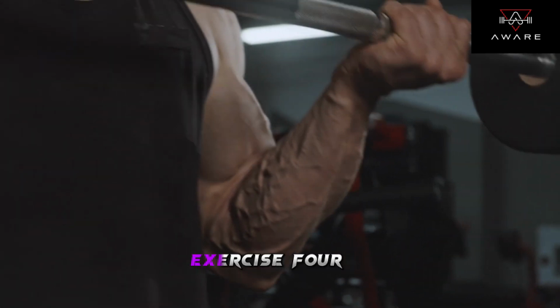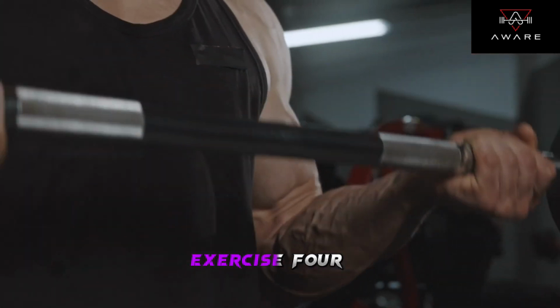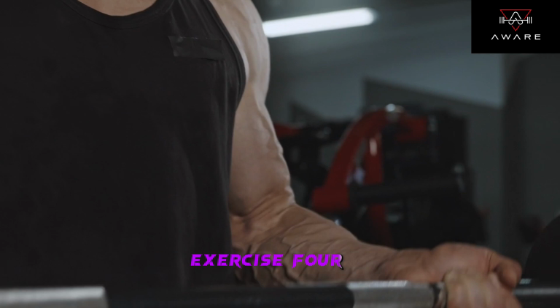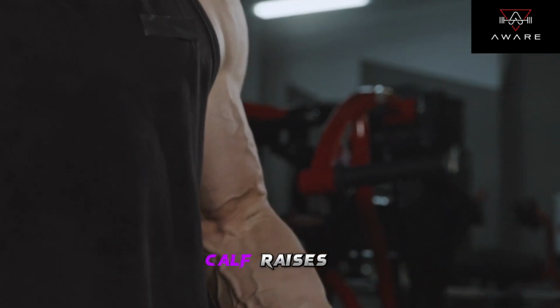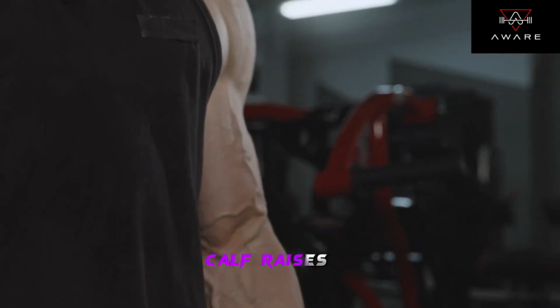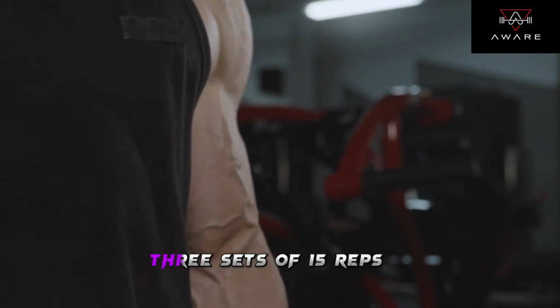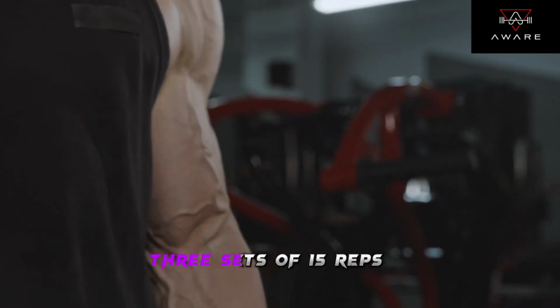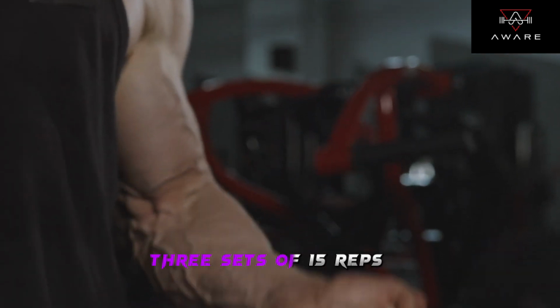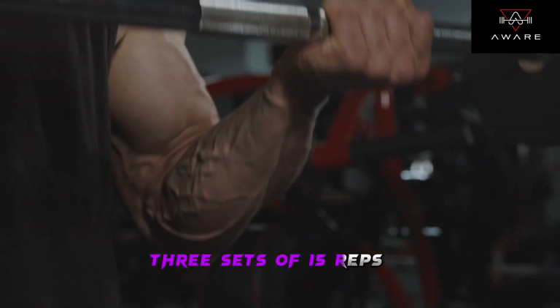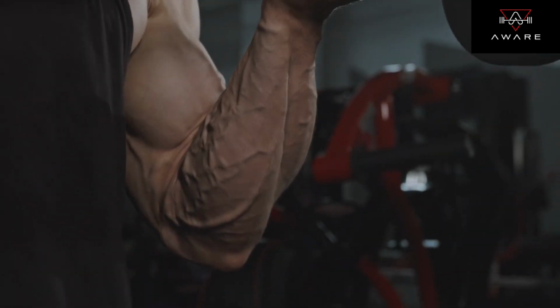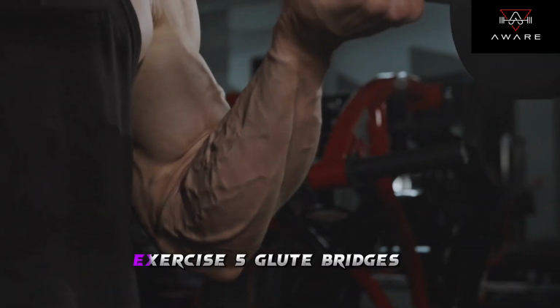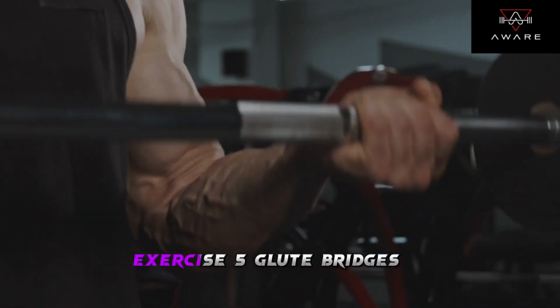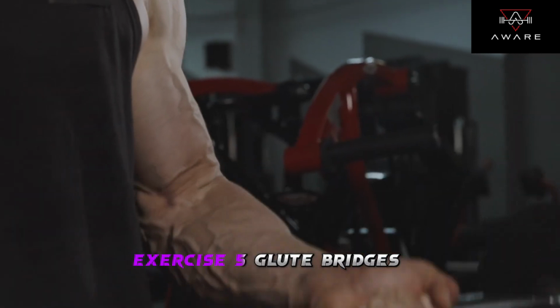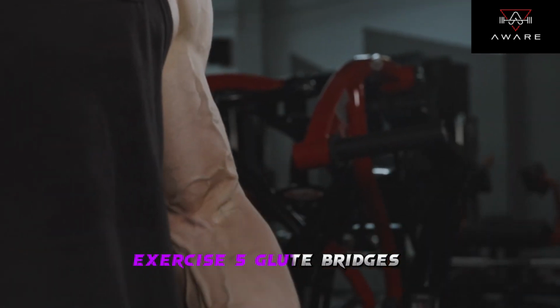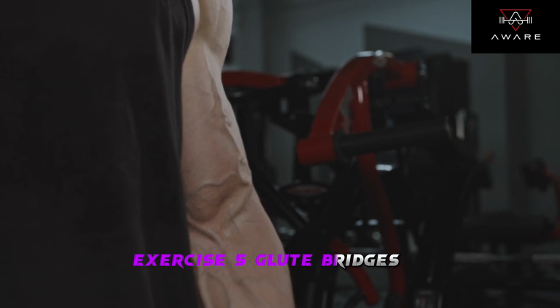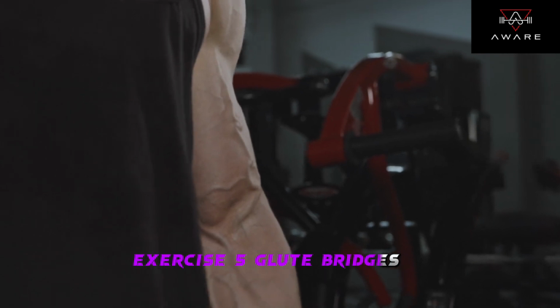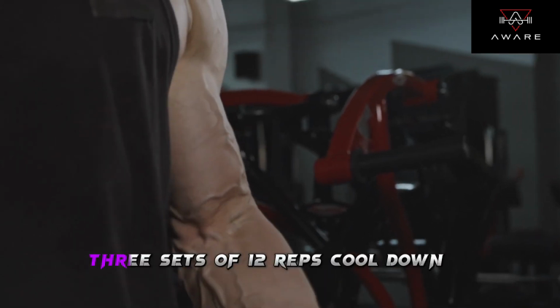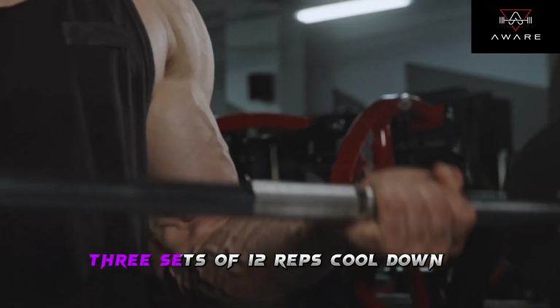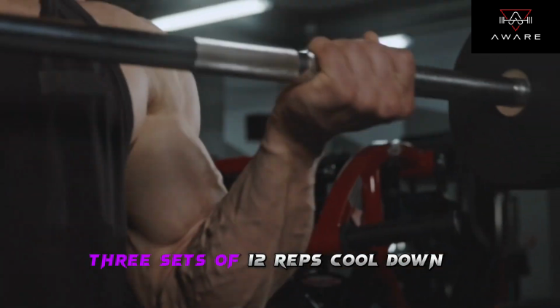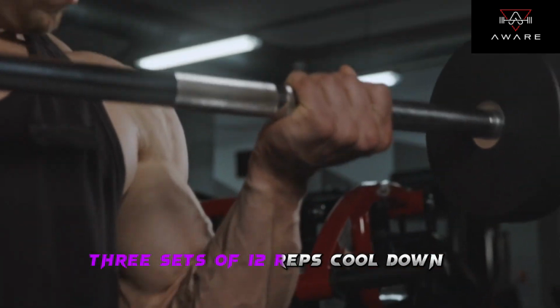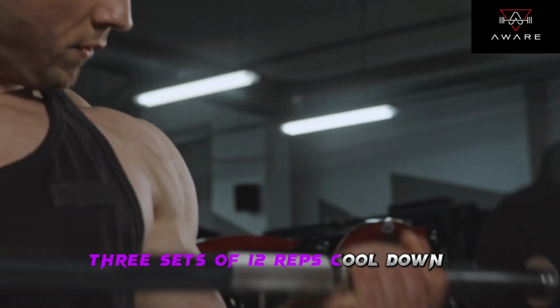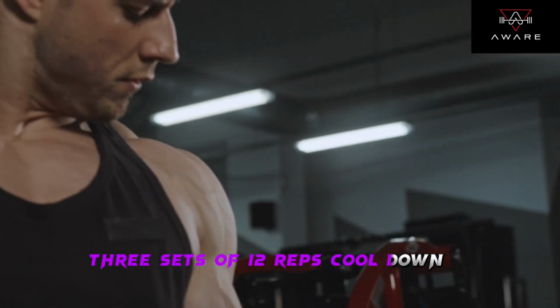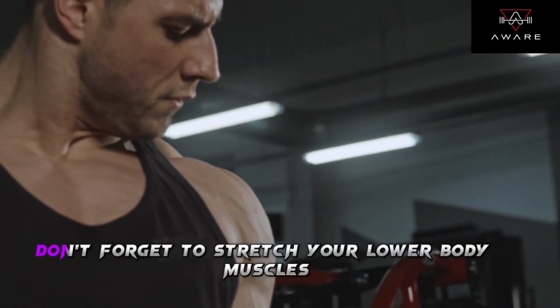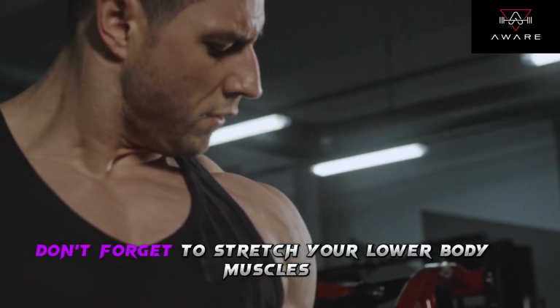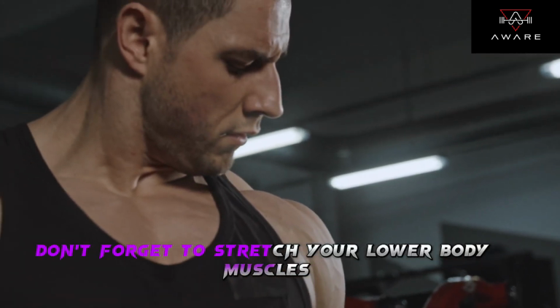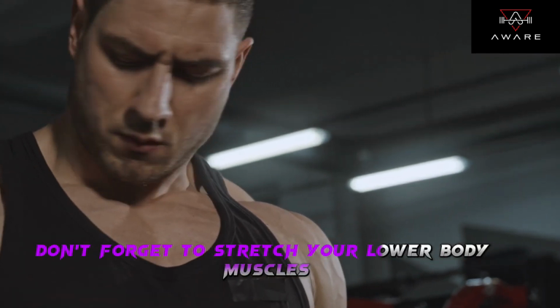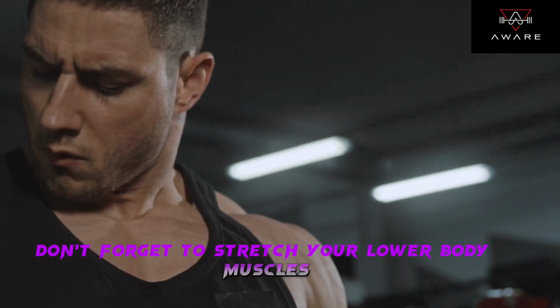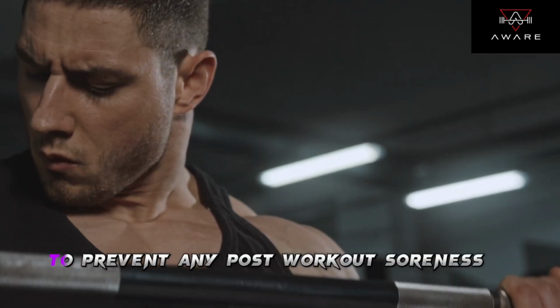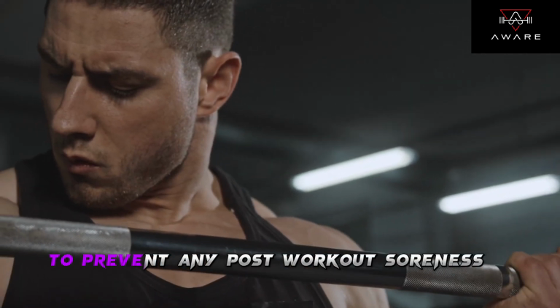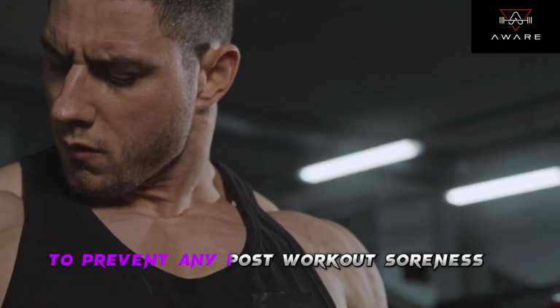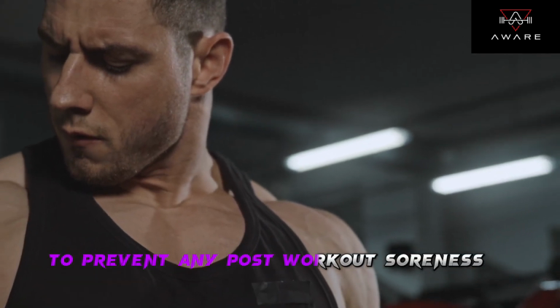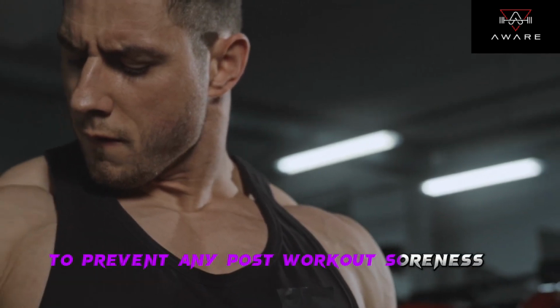Exercise 4: Calf raises — 3 sets of 15 reps. Exercise 5: Glute bridges — 3 sets of 12 reps. Cool down: don't forget to stretch your lower body muscles to prevent any post-workout soreness.